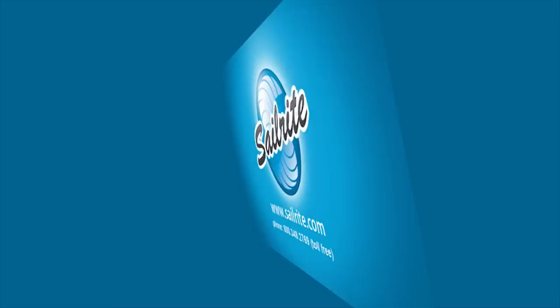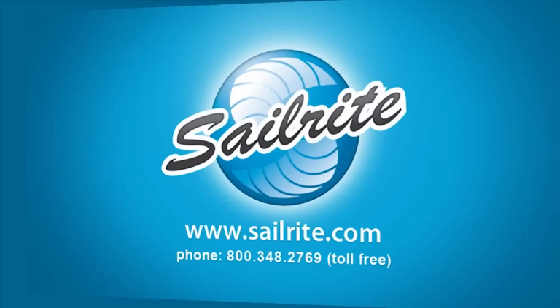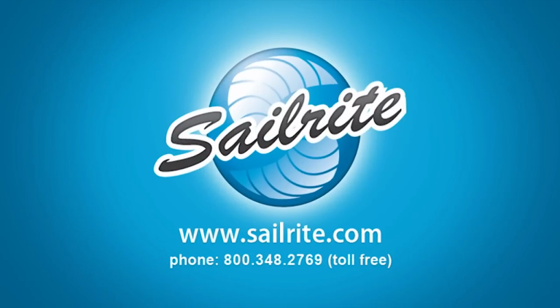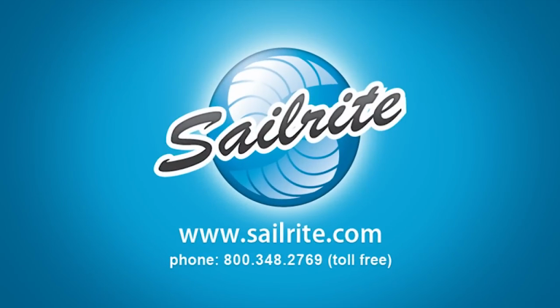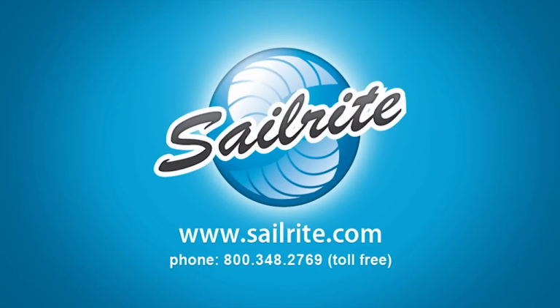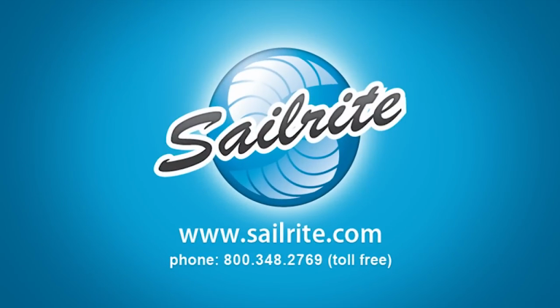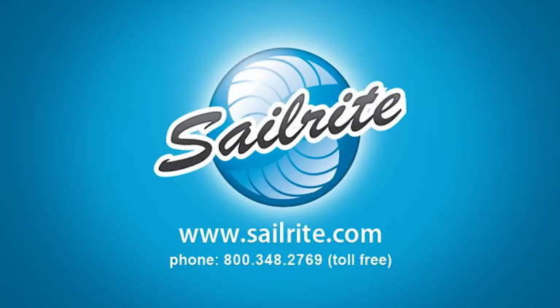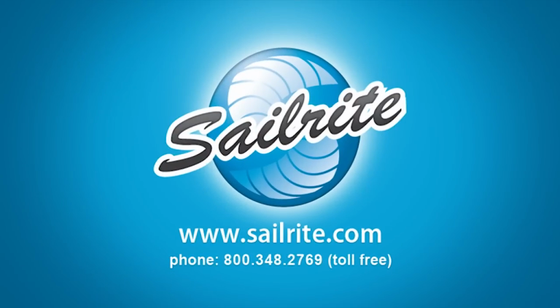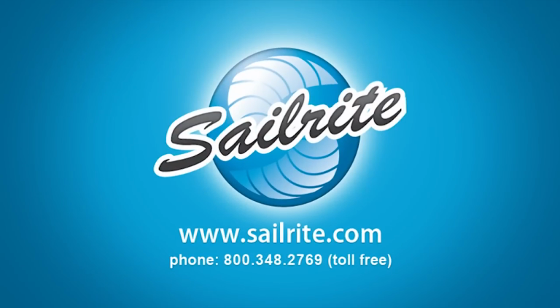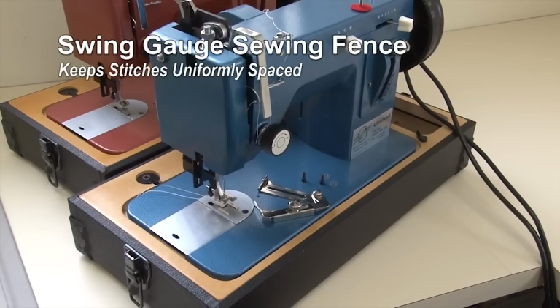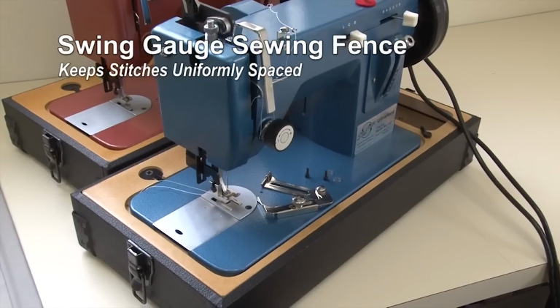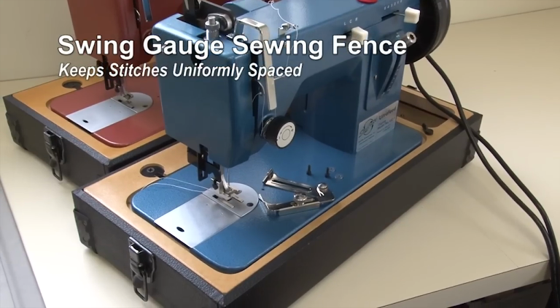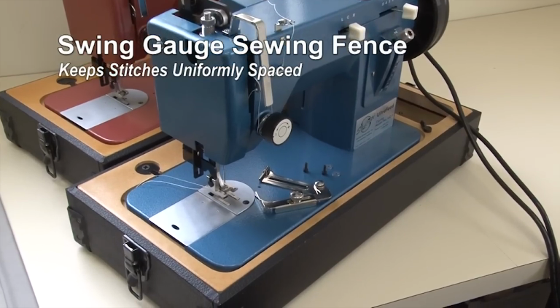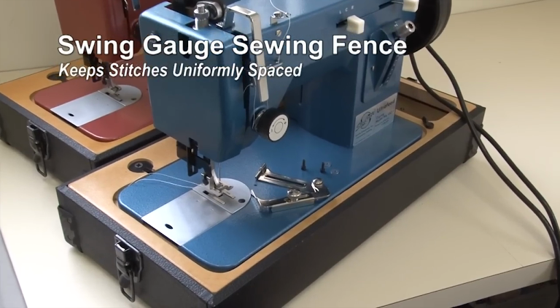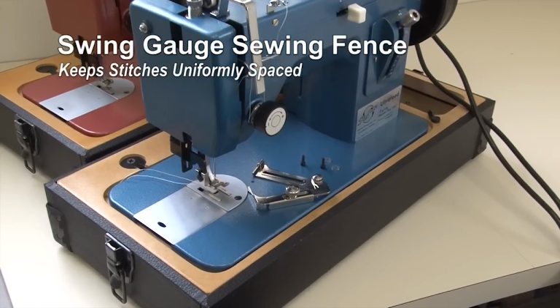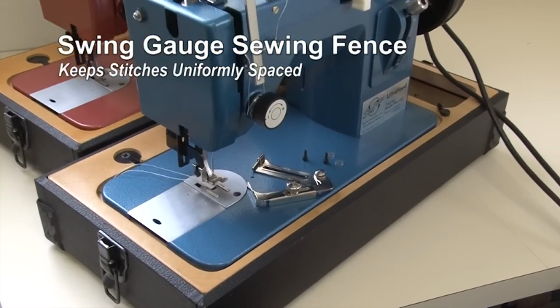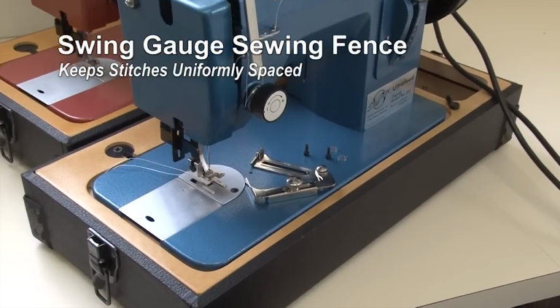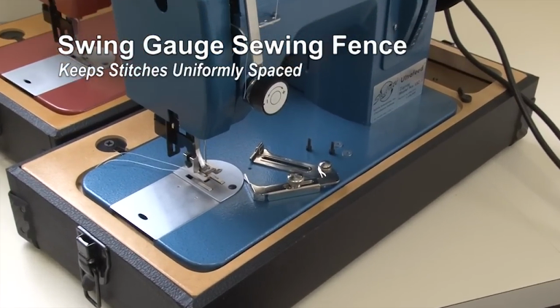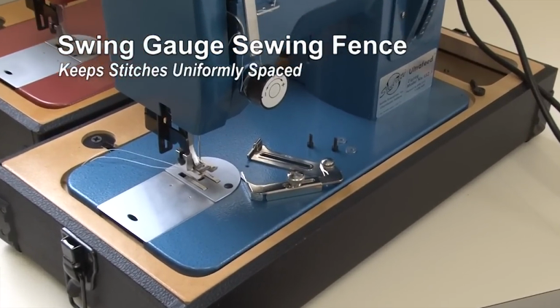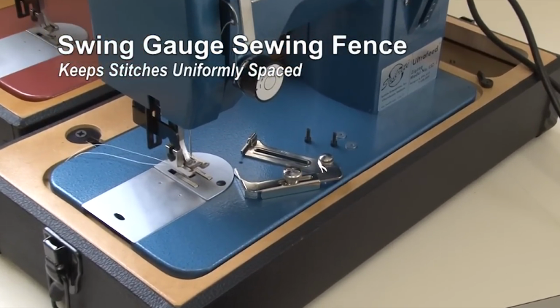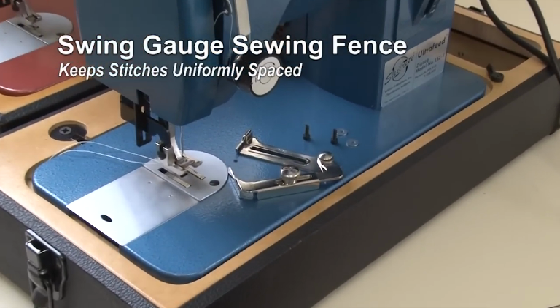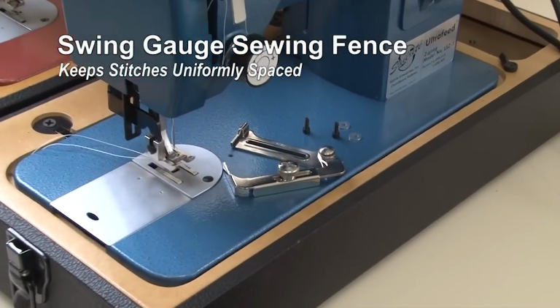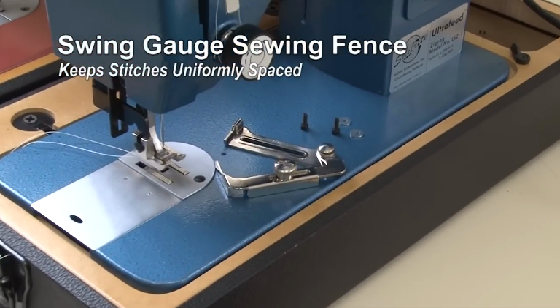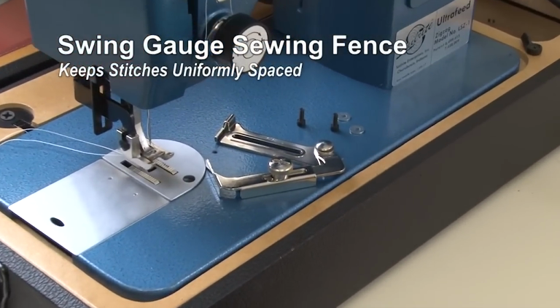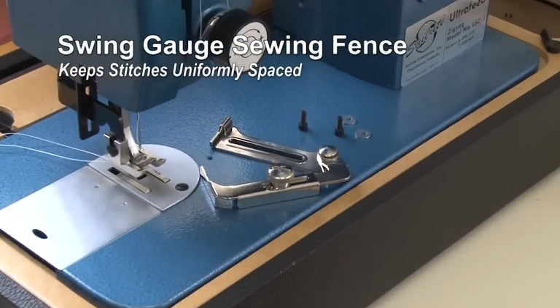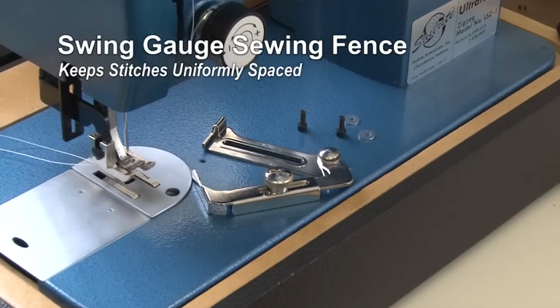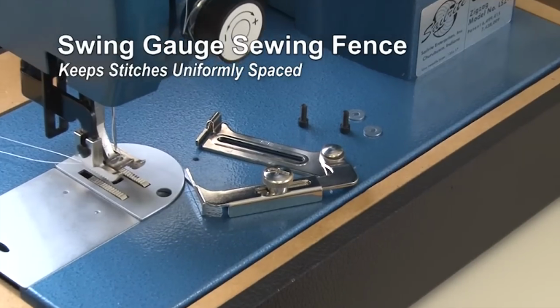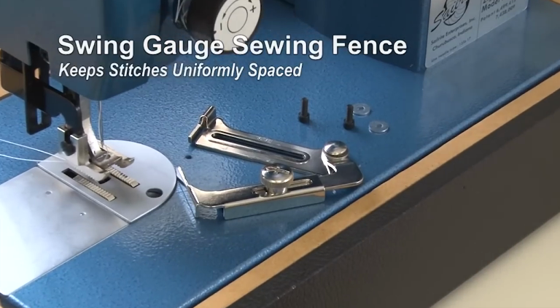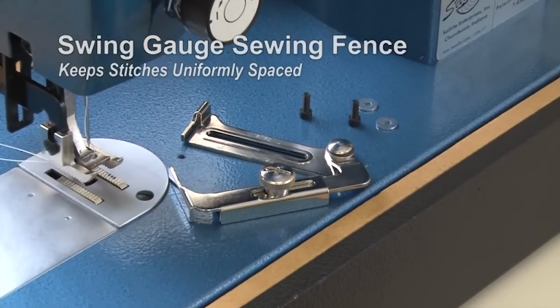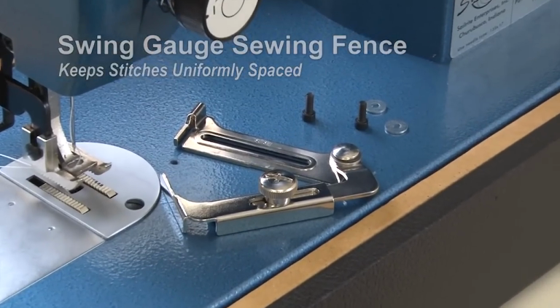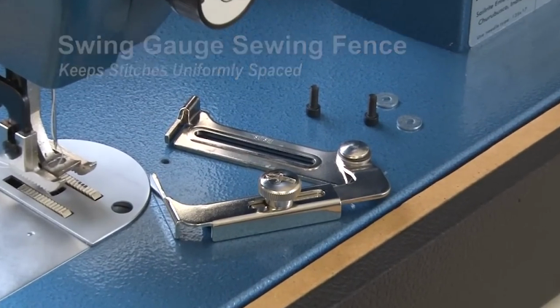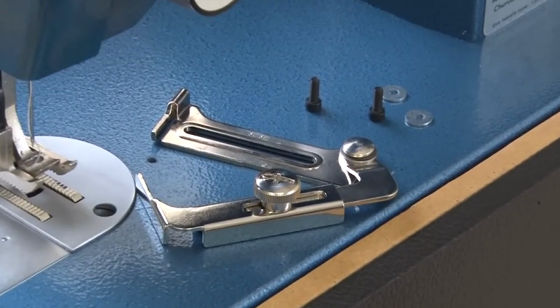This video is brought to you by Sailrite. To keep your stitches uniform along the edge of a material, you may want to use the swing gauge.